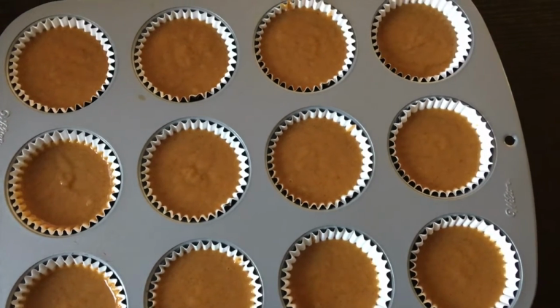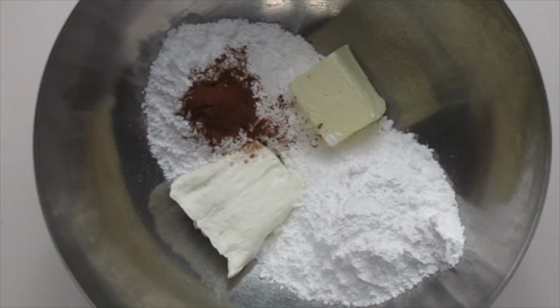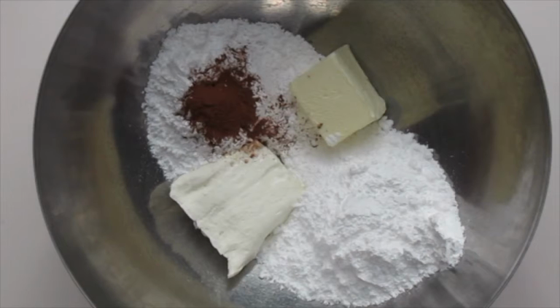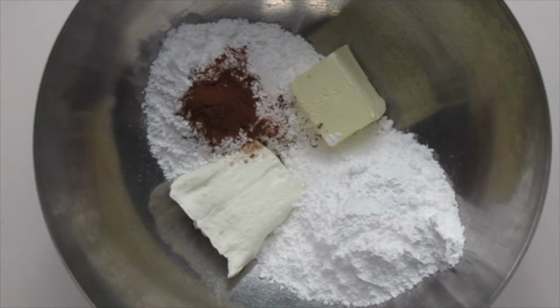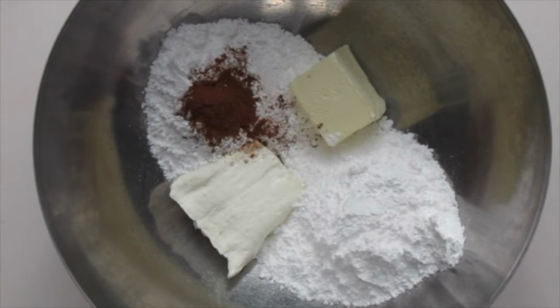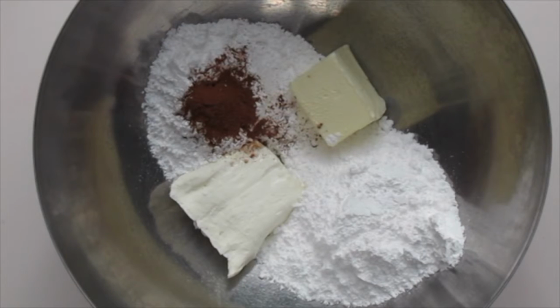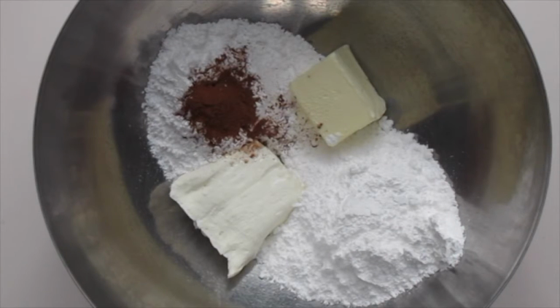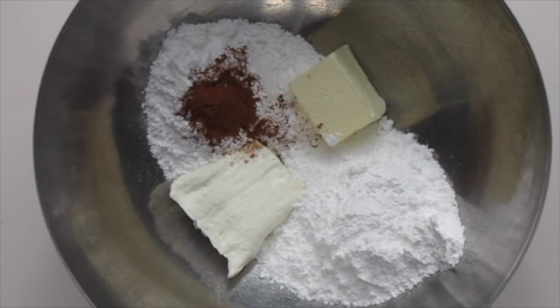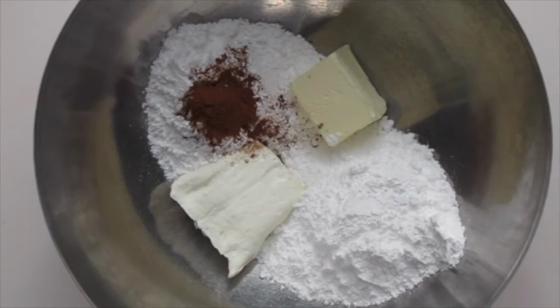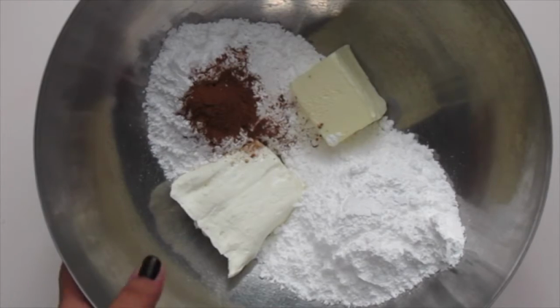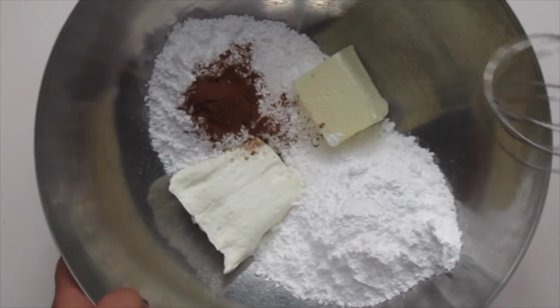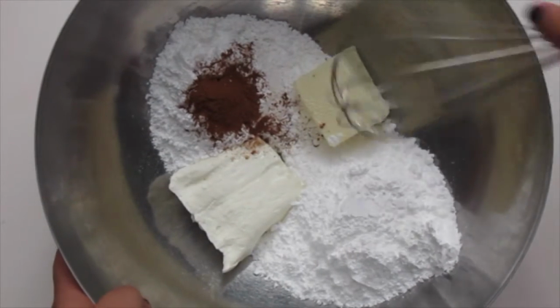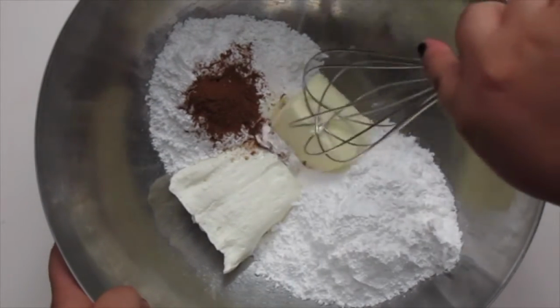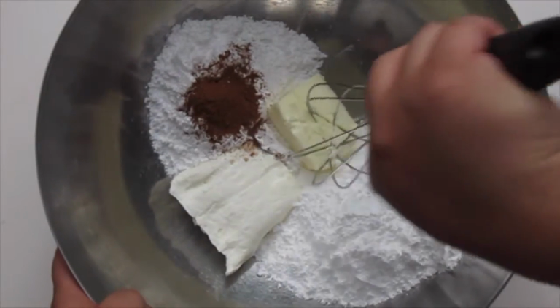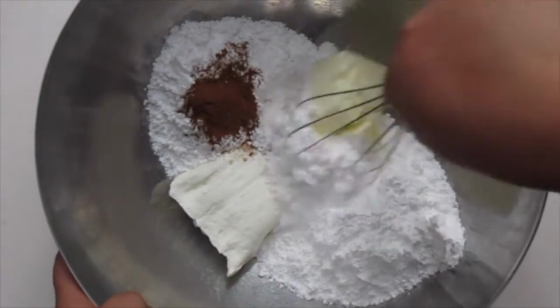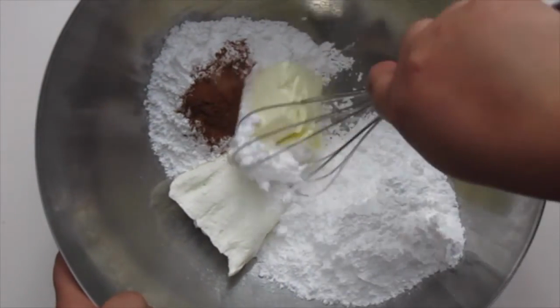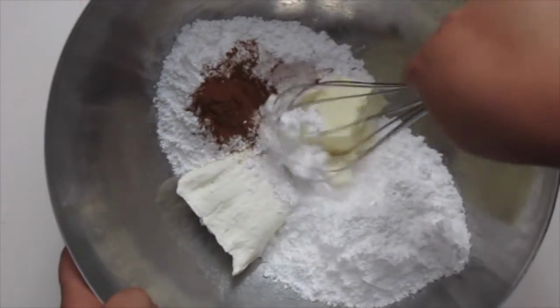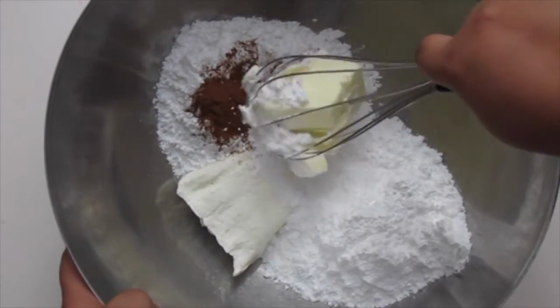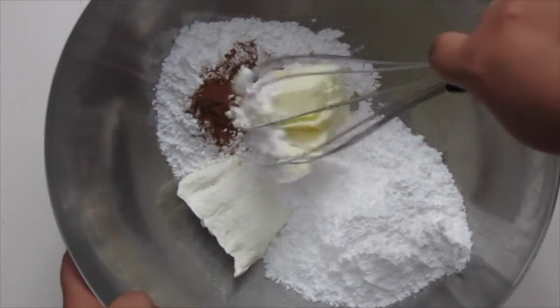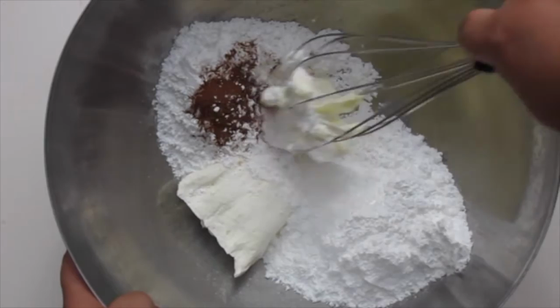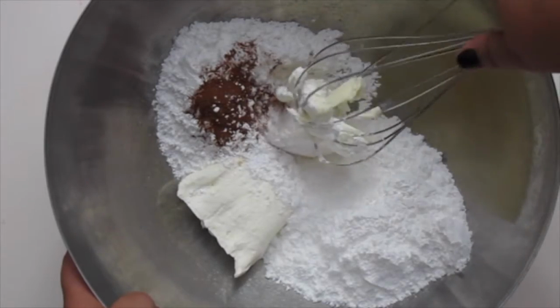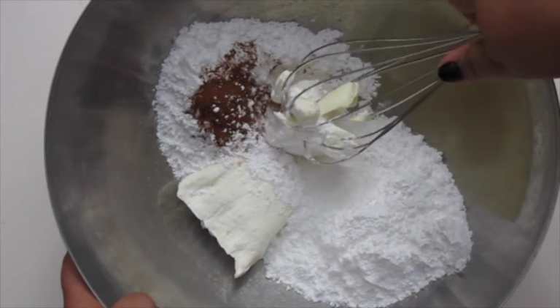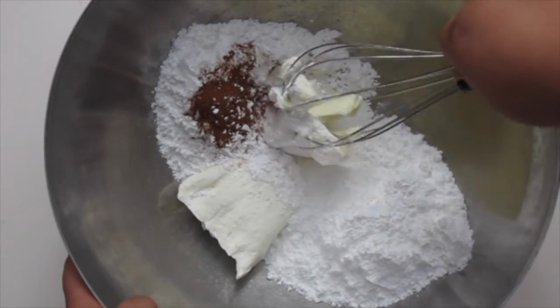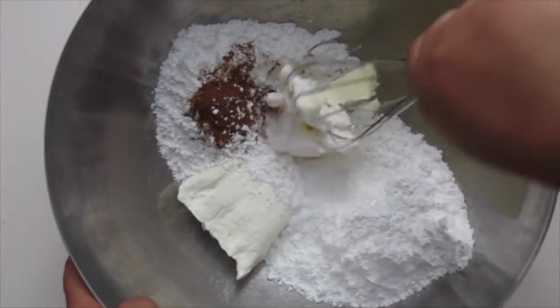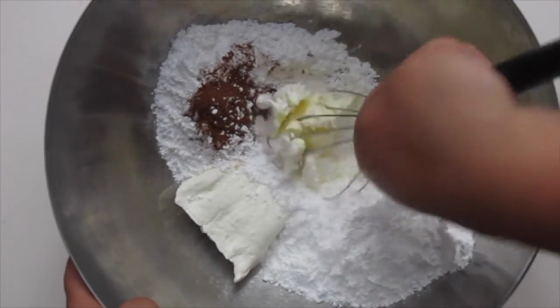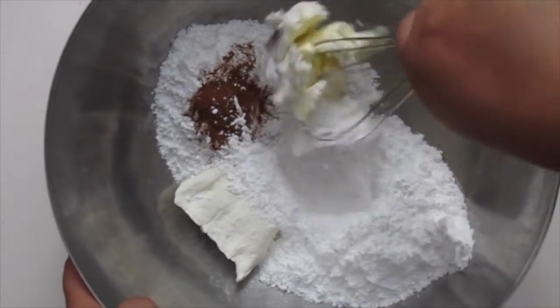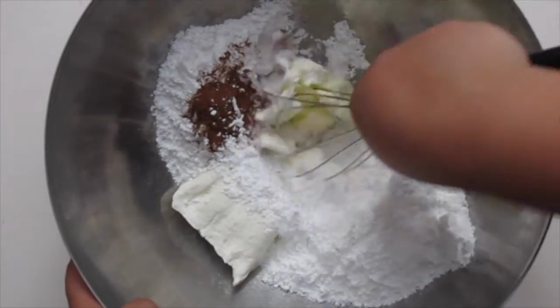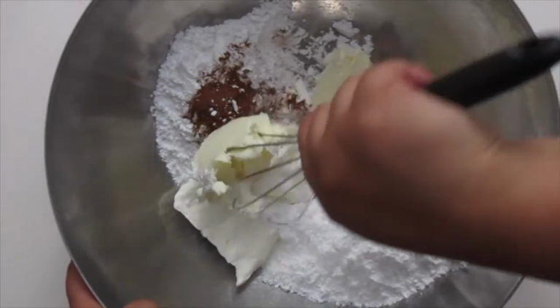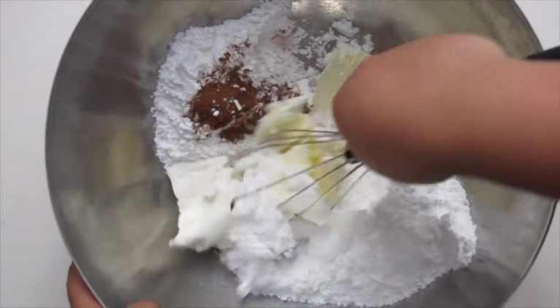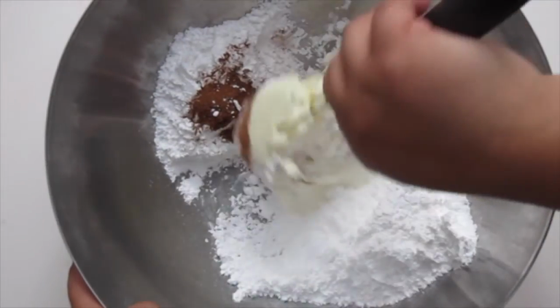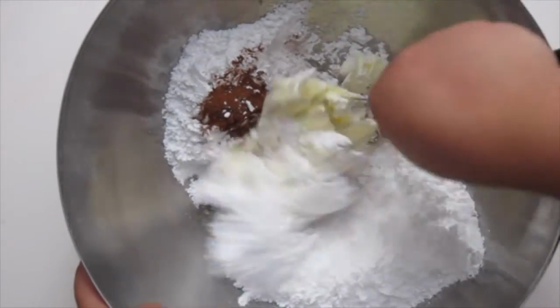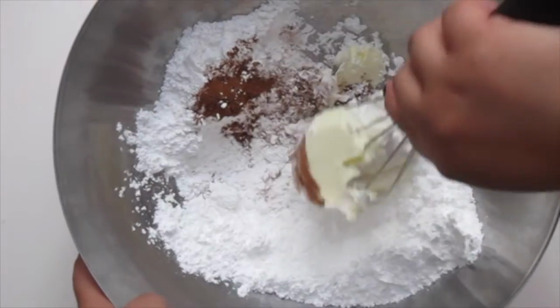While those are baking, let's go ahead and make the cinnamon cream cheese frosting. Use your whisk to smash down the butter and the cream cheese together, then continue using a hand mixer so that your frosting comes out smooth.